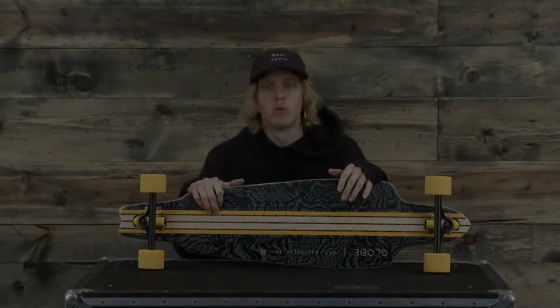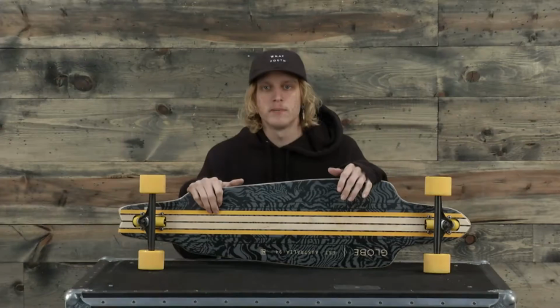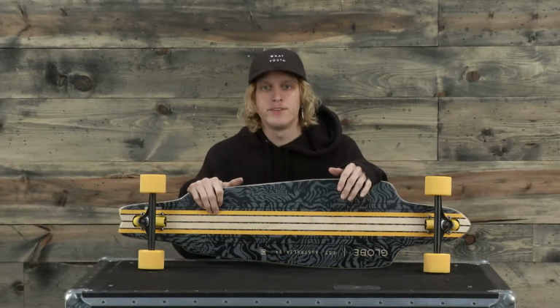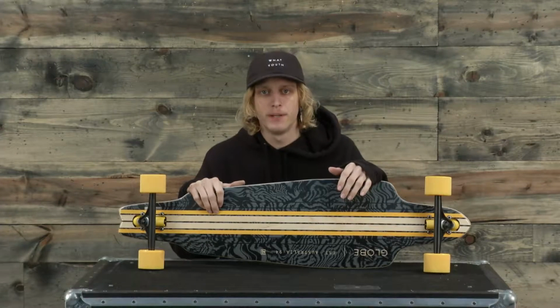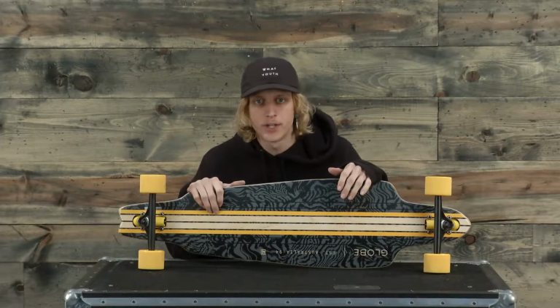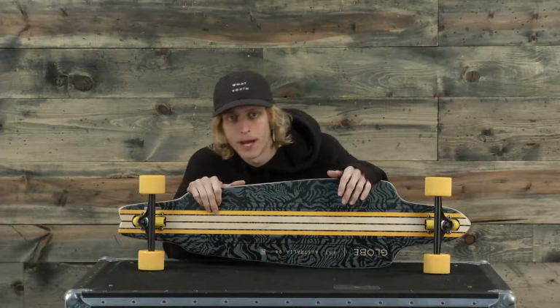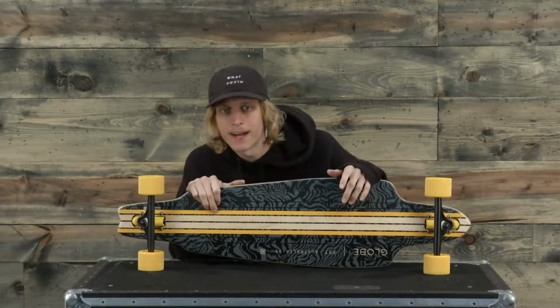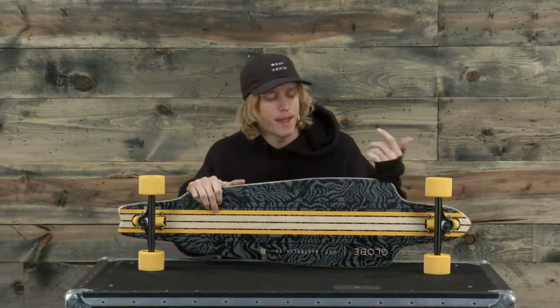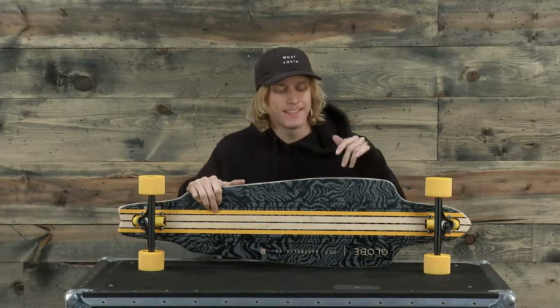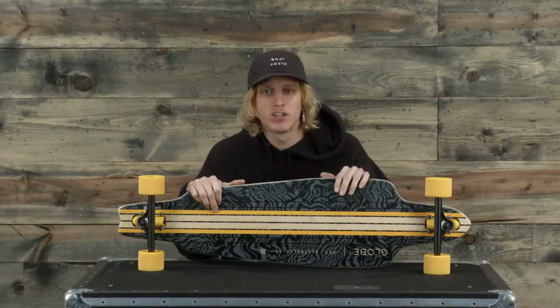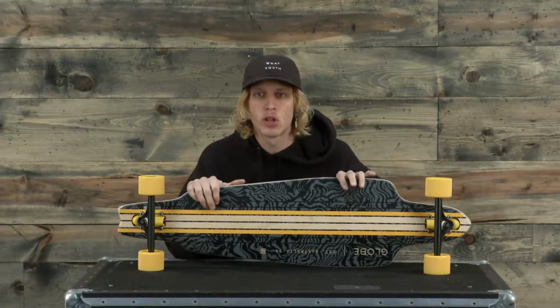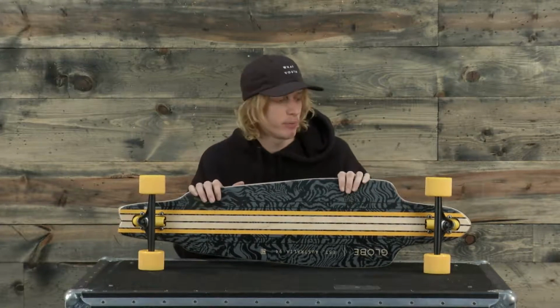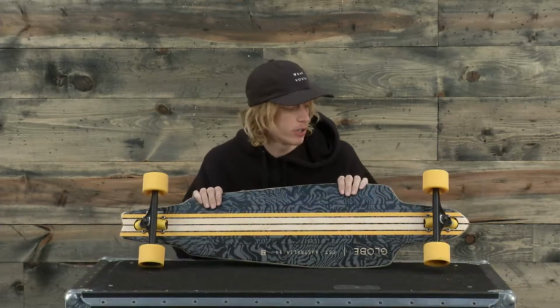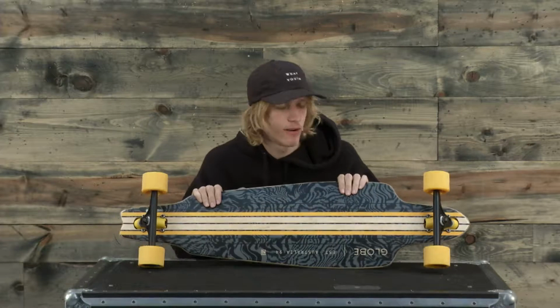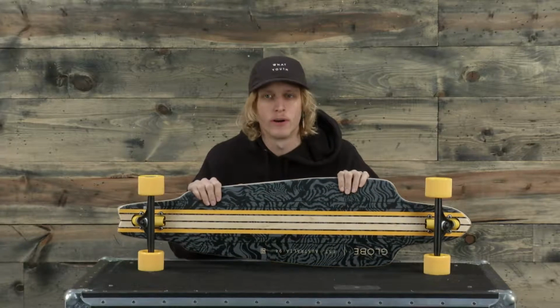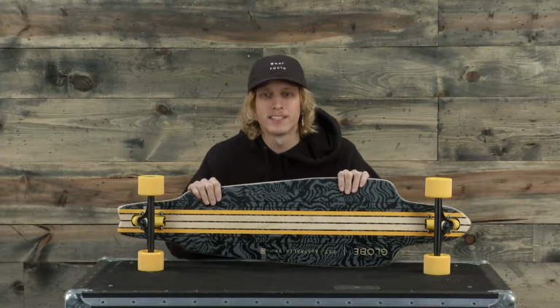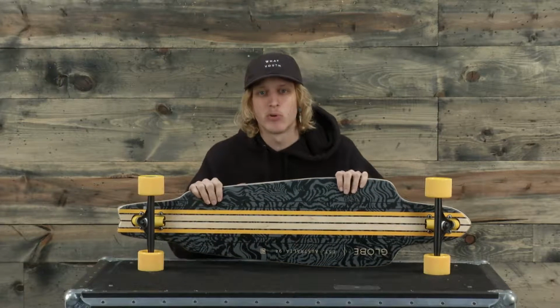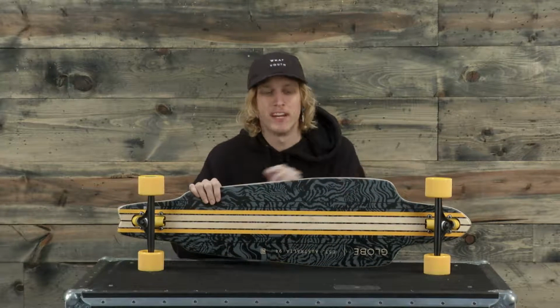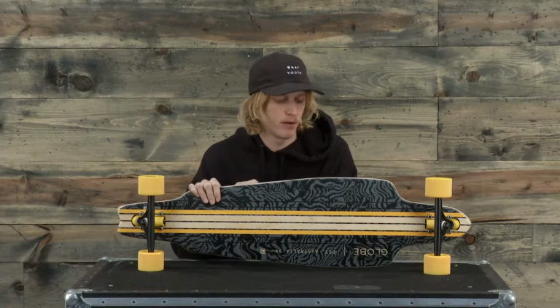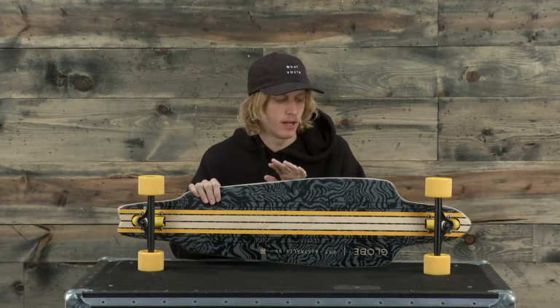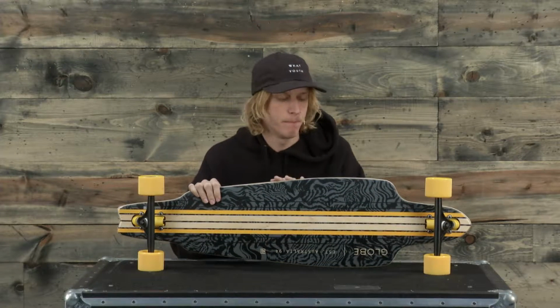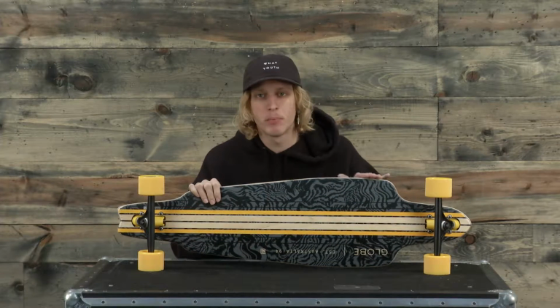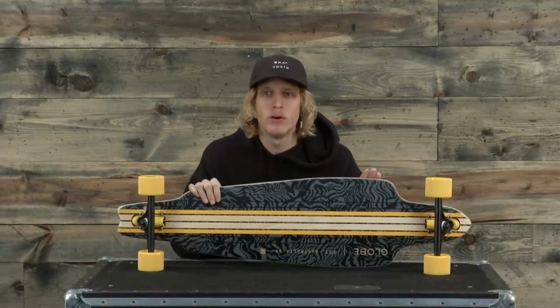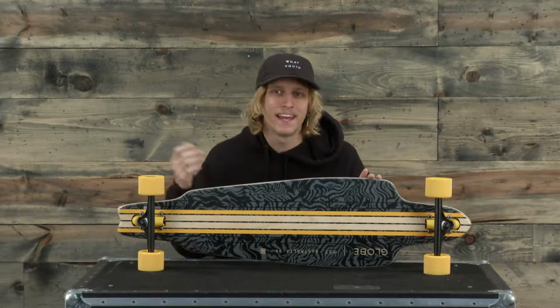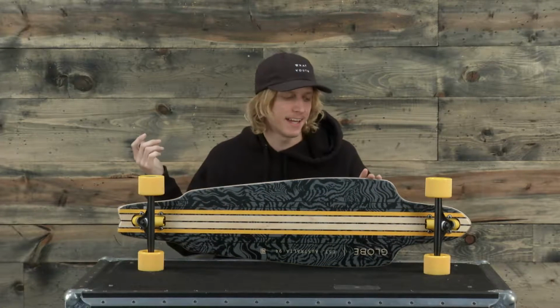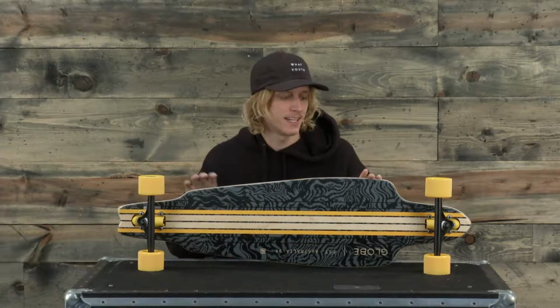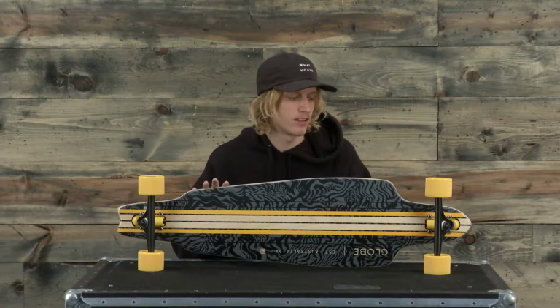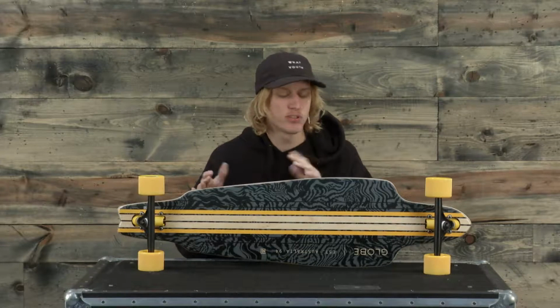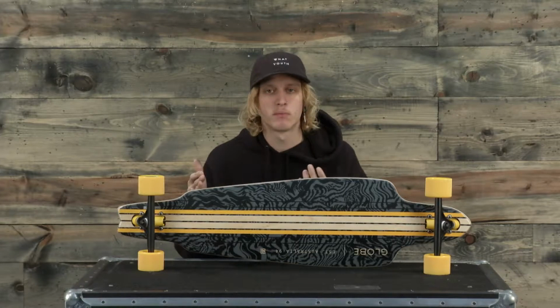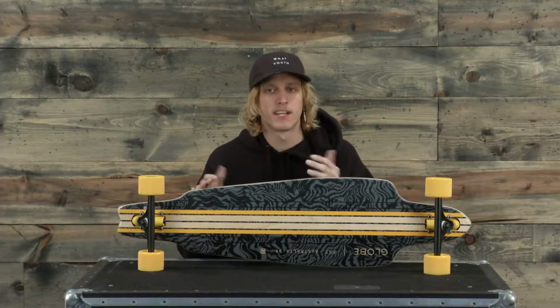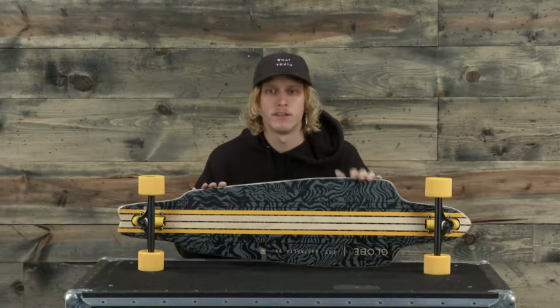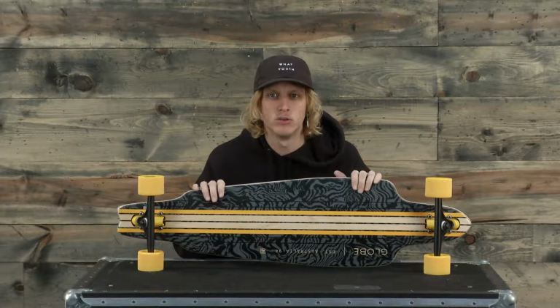What's up ladies and gentlemen, I'm Jake from TheHouse.com and this is the new Globe Prowler Longboard. This longboard is made up of maple plywood and has a cruiser board style feel to it.